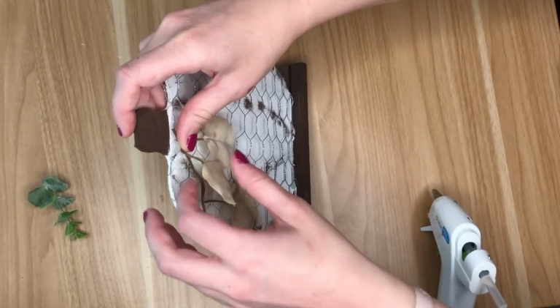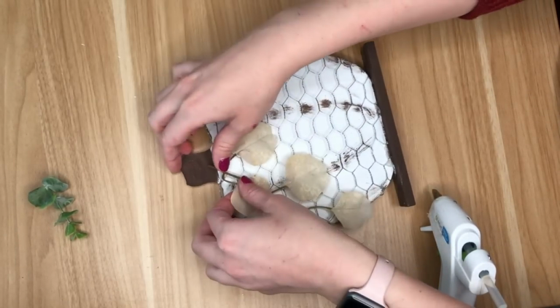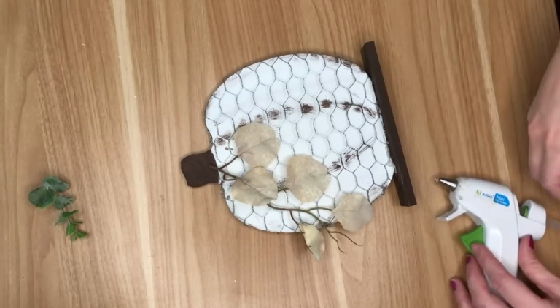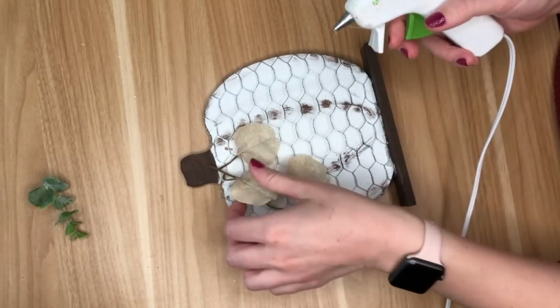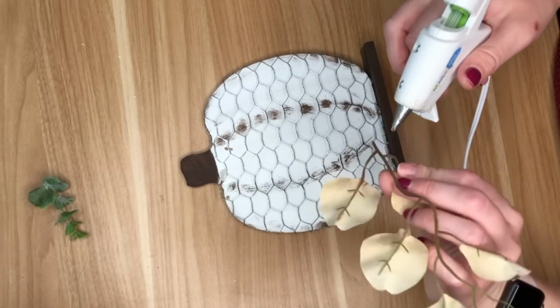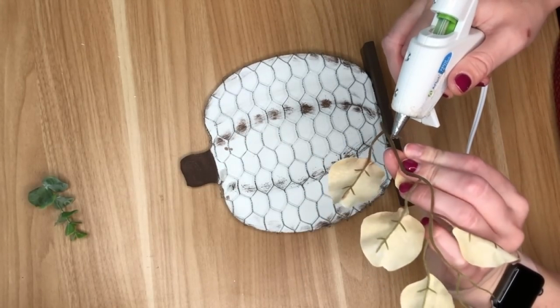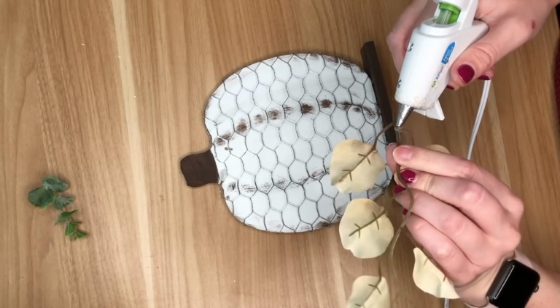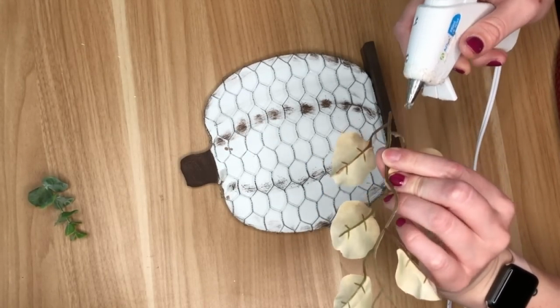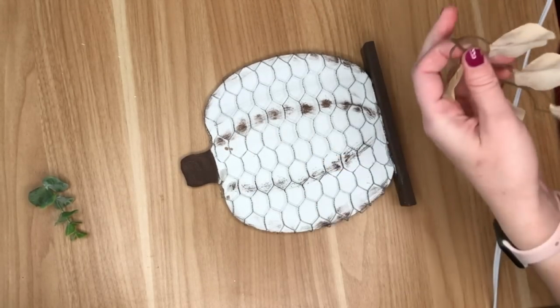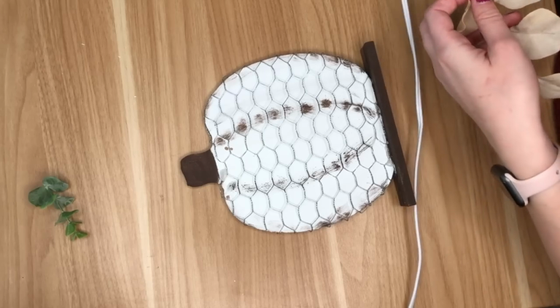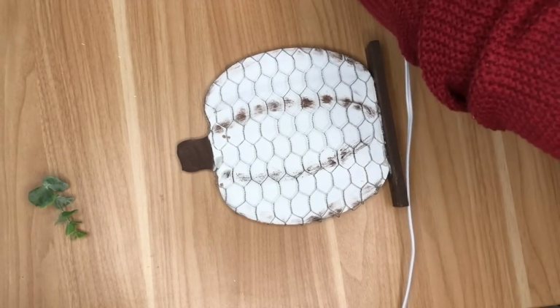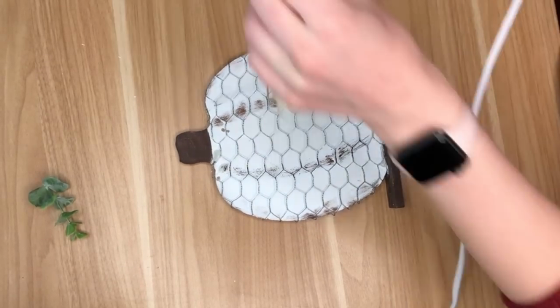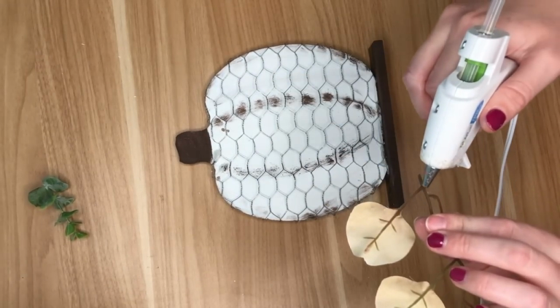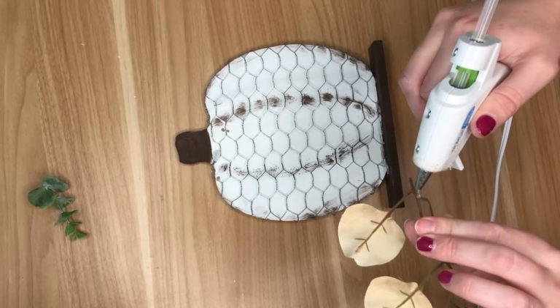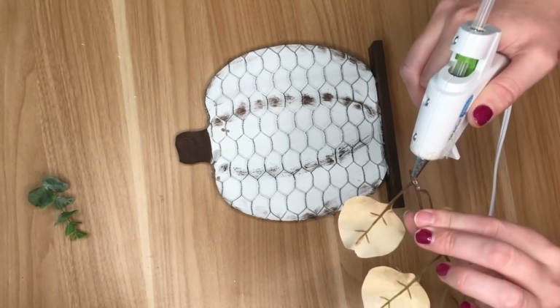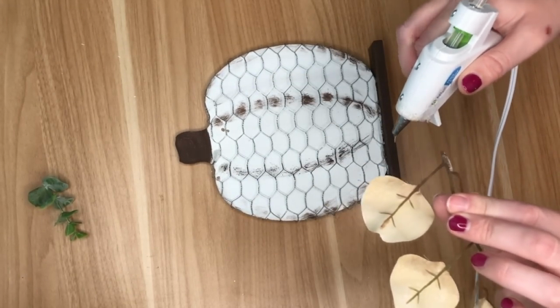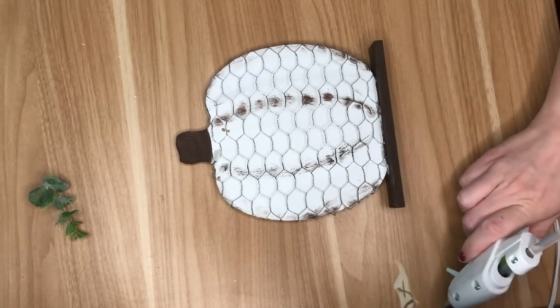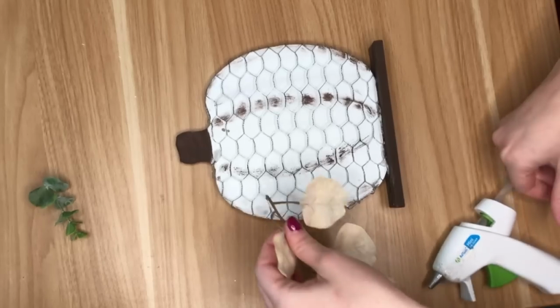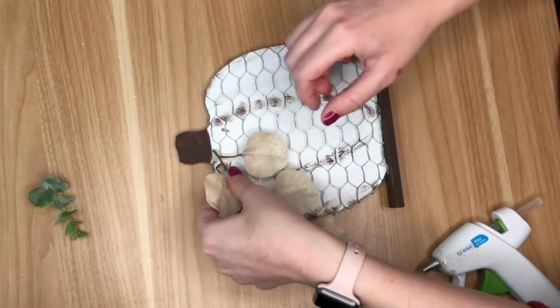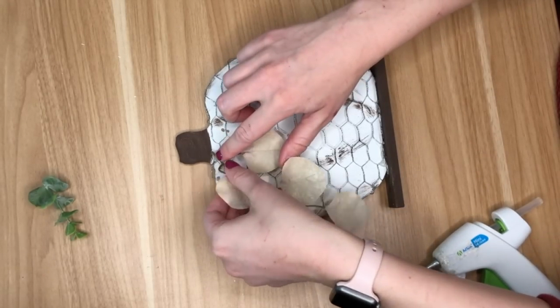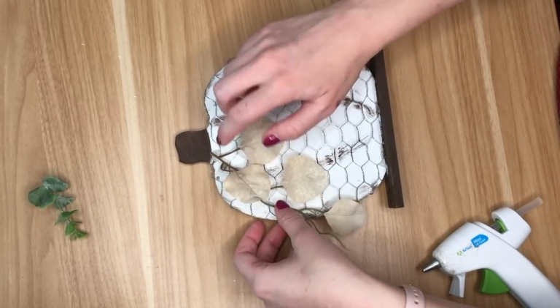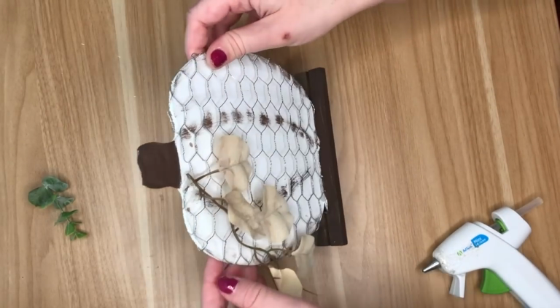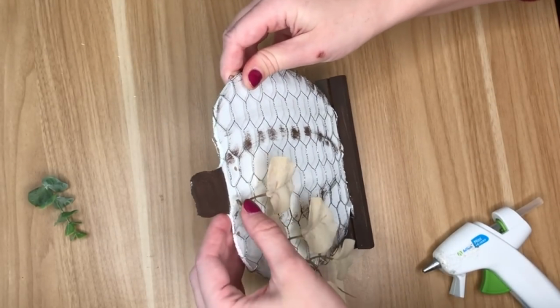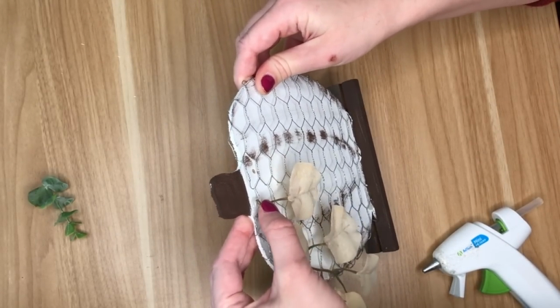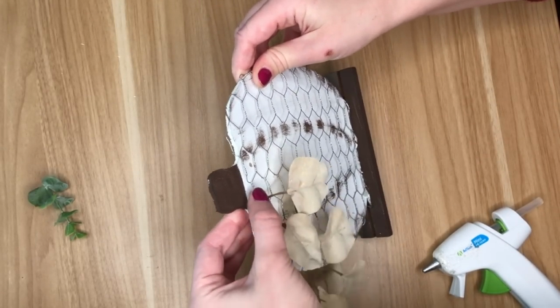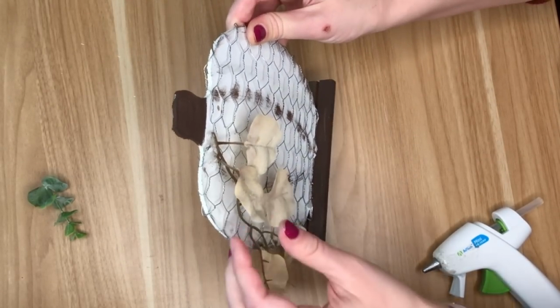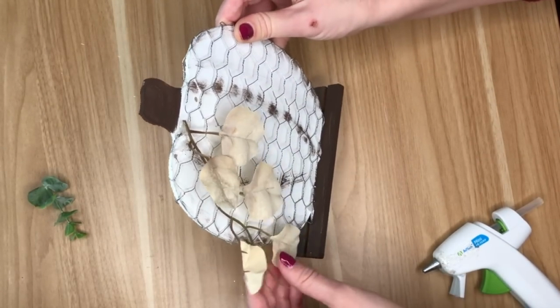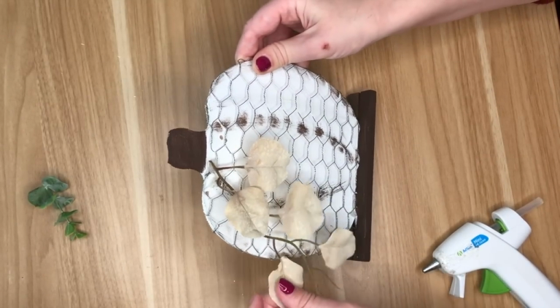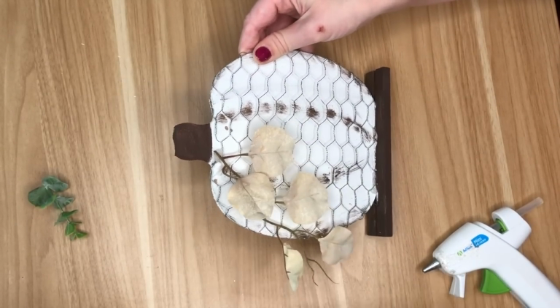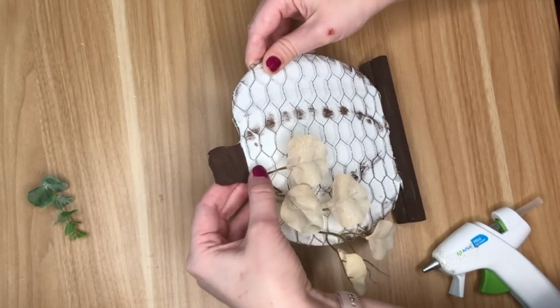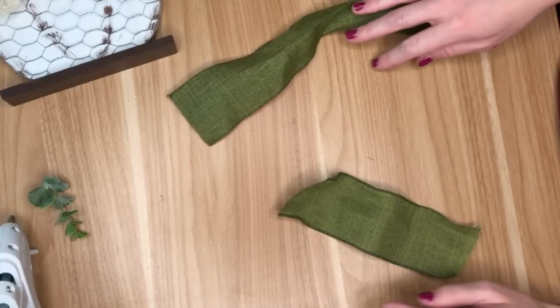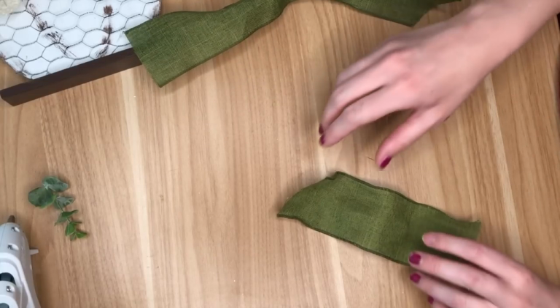Now I am just embellishing the pumpkin. These were called silver dollars at the Dollar Tree and I thought they were really cool floral that kind of looked like a vine — it reminded me of pumpkin vine — so I went ahead and hot glued that on.